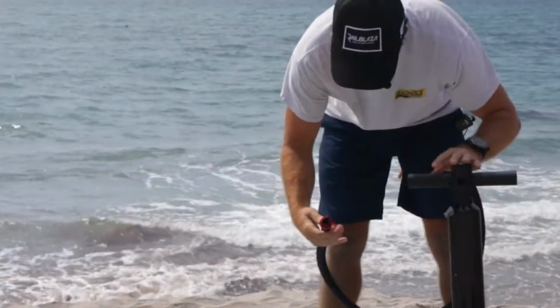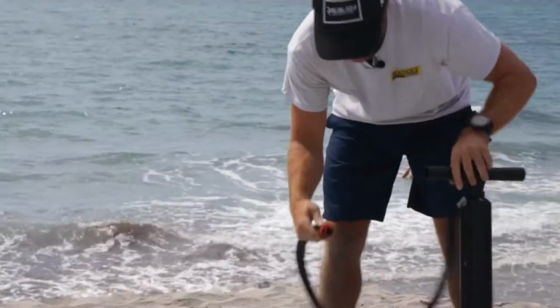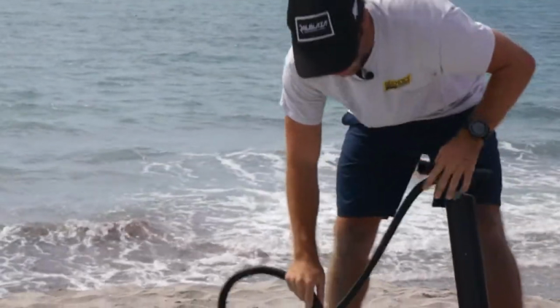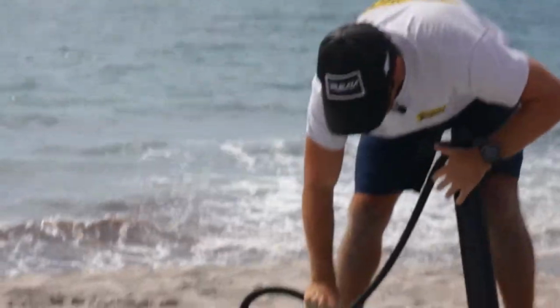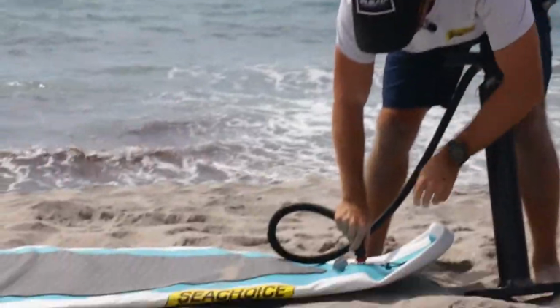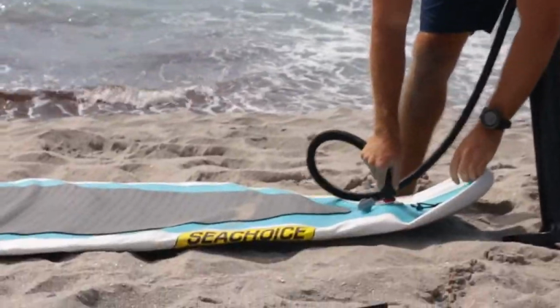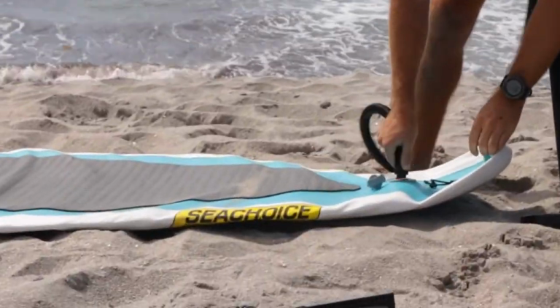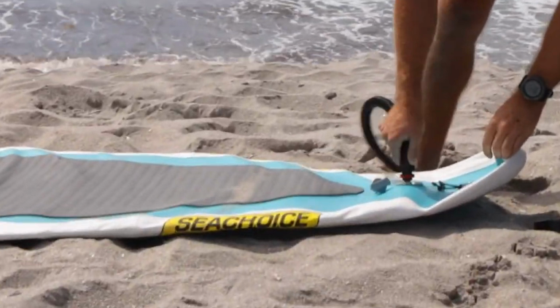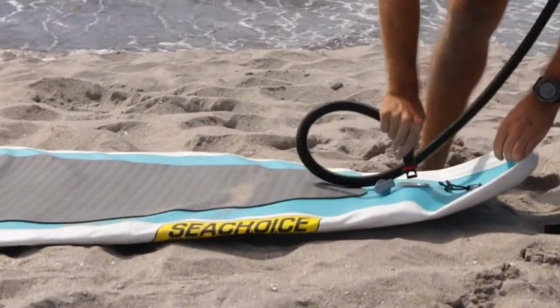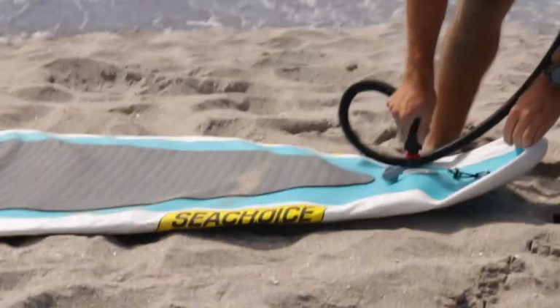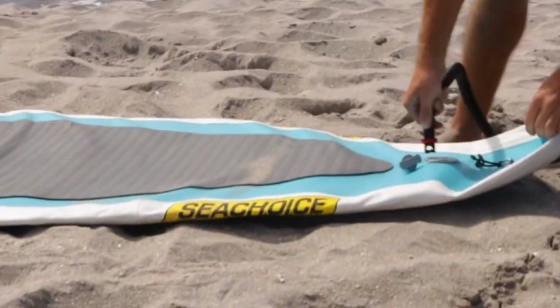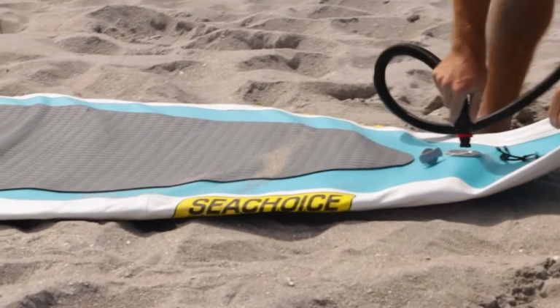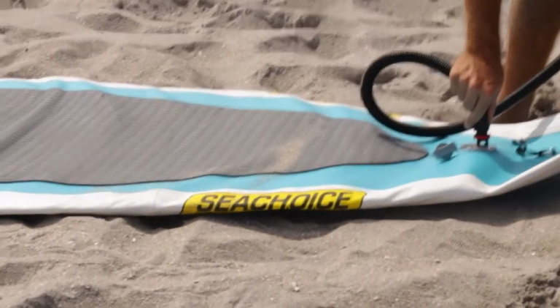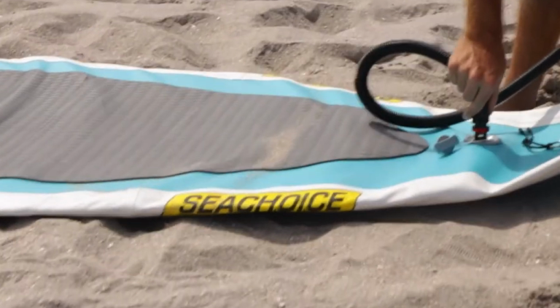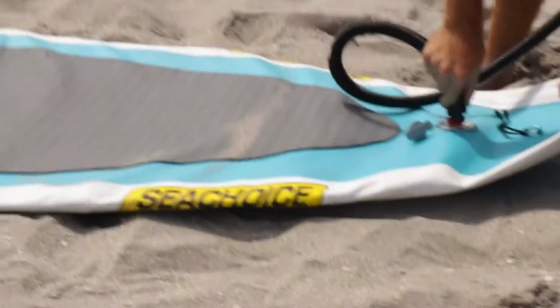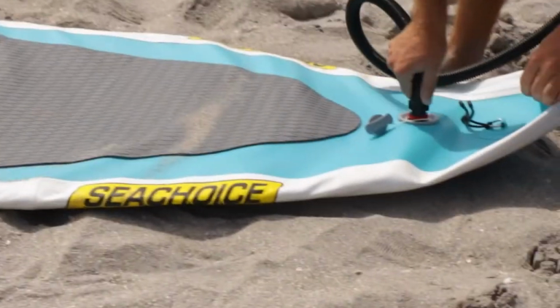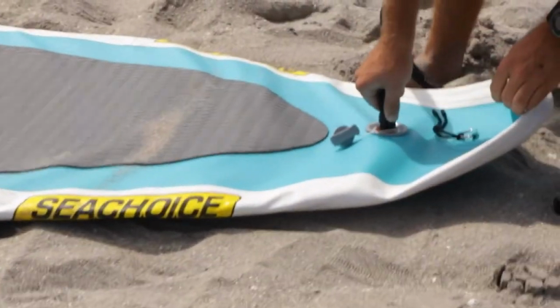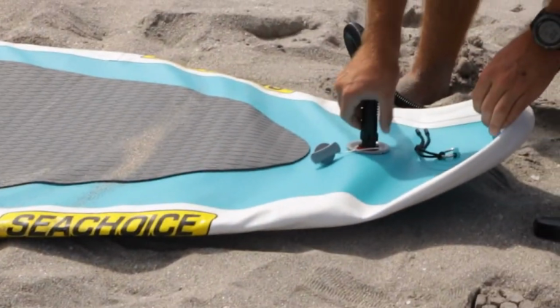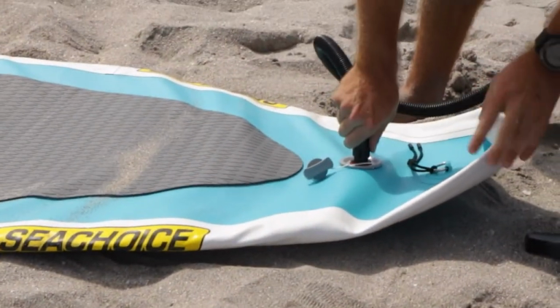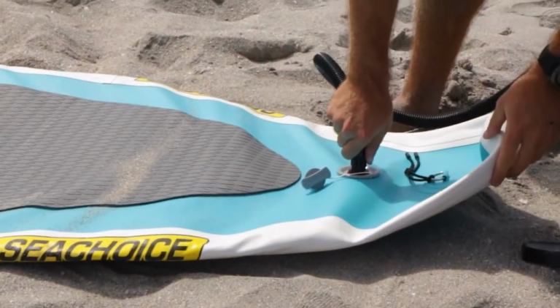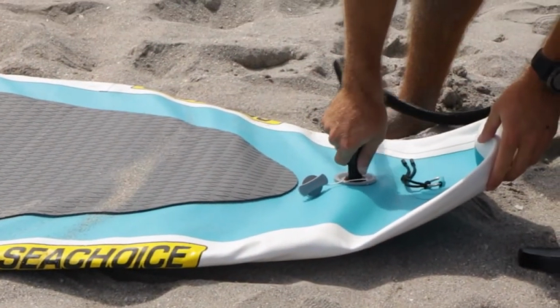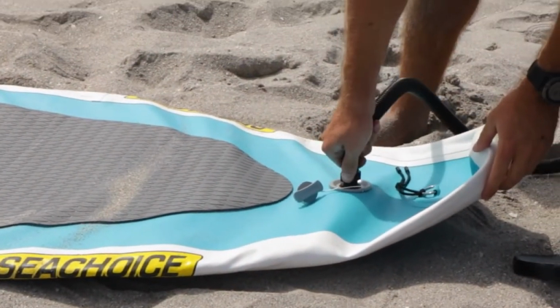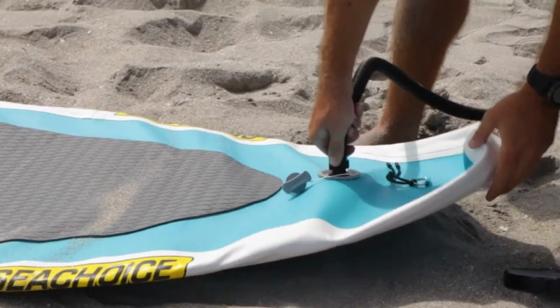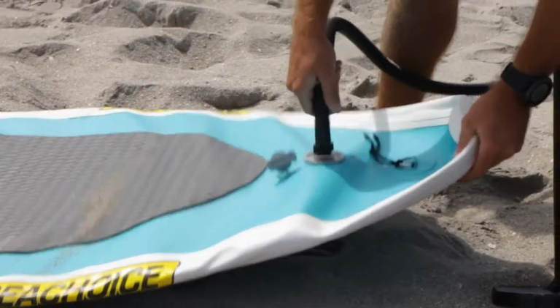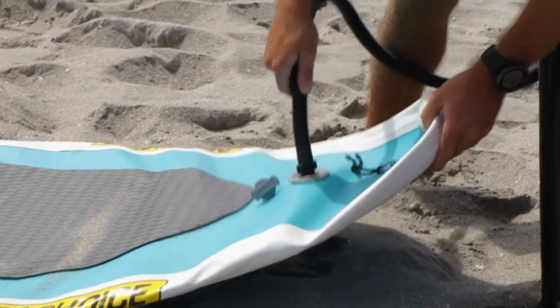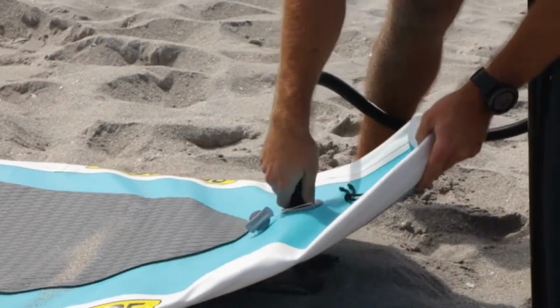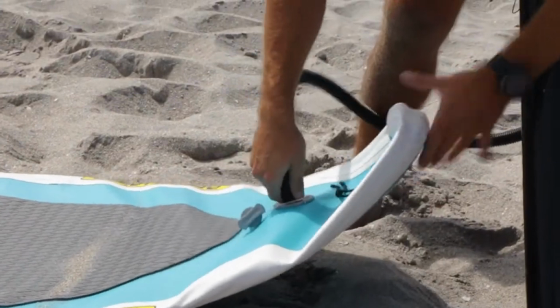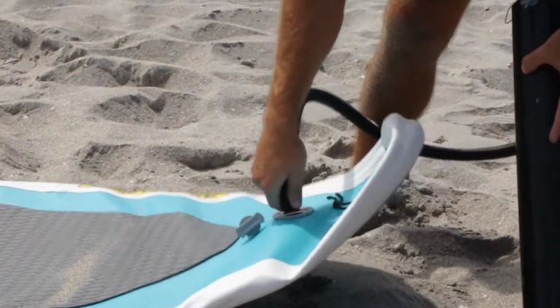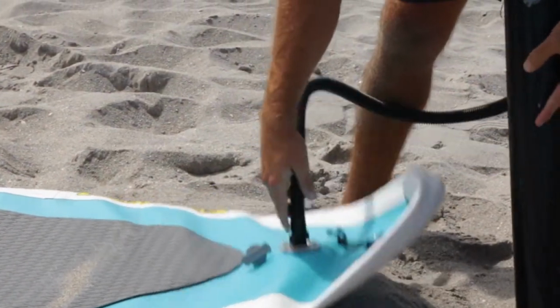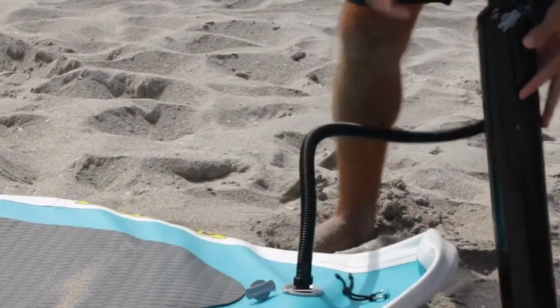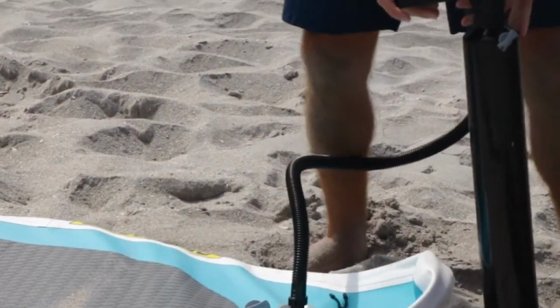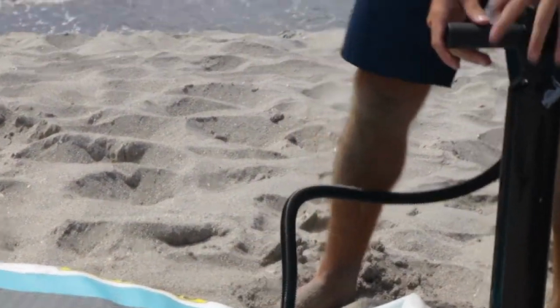With this, you put it onto the valve. You have to kind of find the right sweet spot, so you'll just twist it until the valve wants to go down, push down a little bit more and twist, and then it's secured. So no air is going to be leaking out of there.